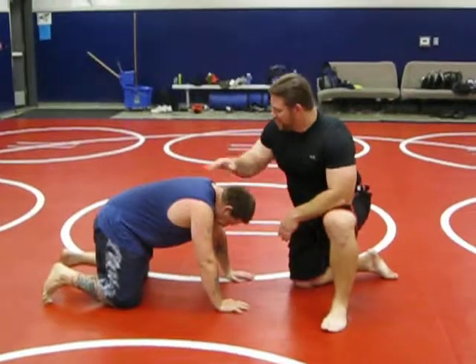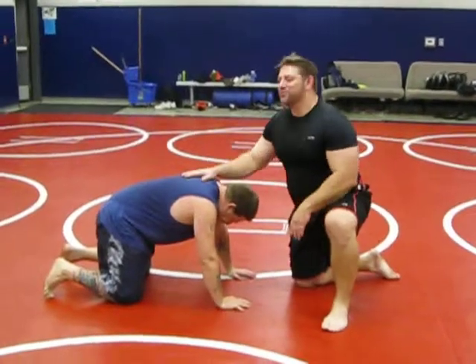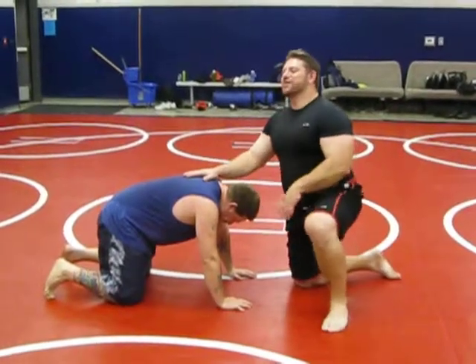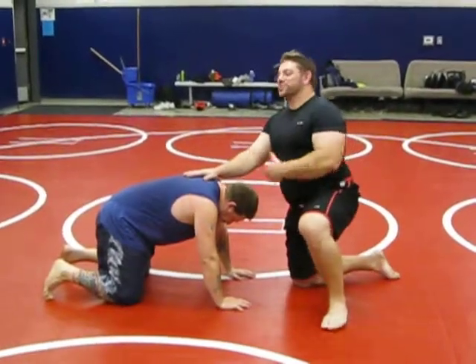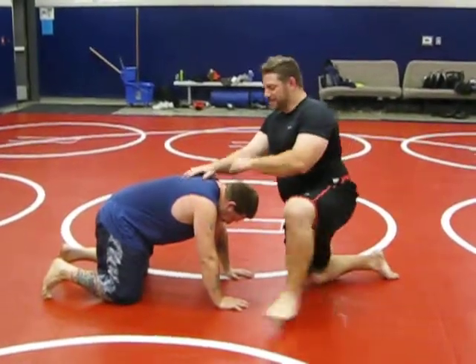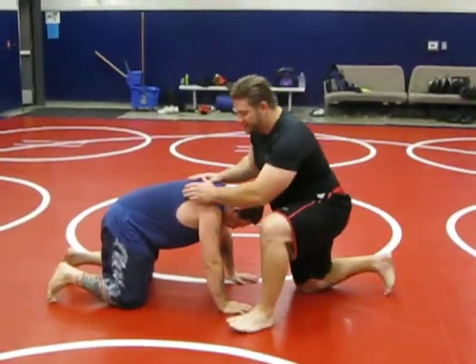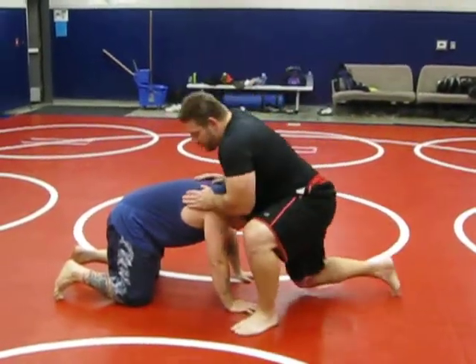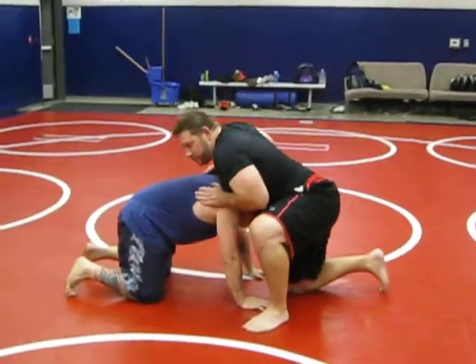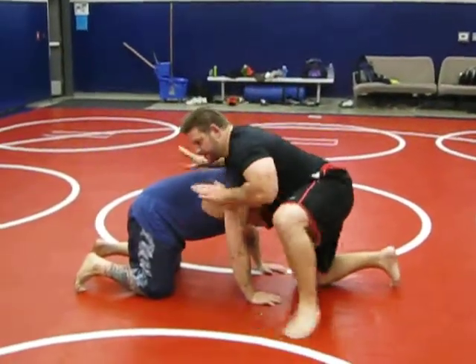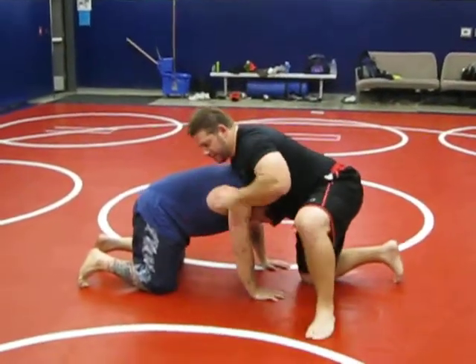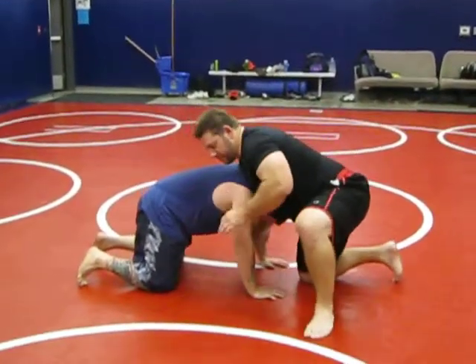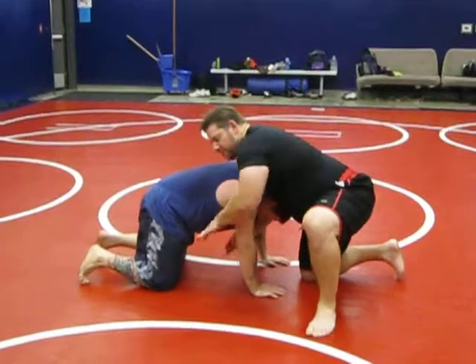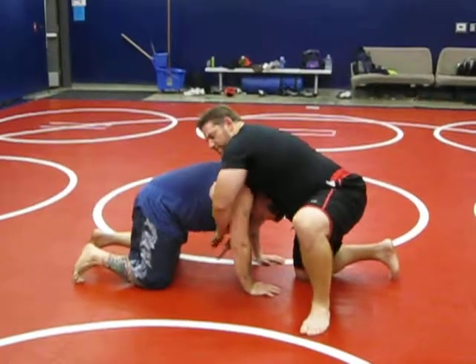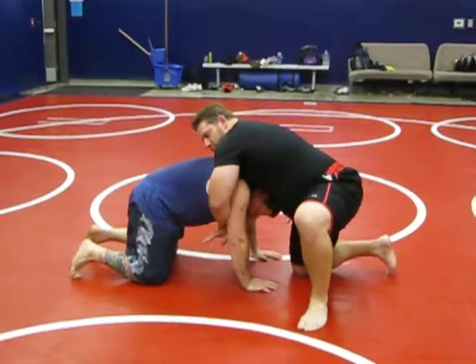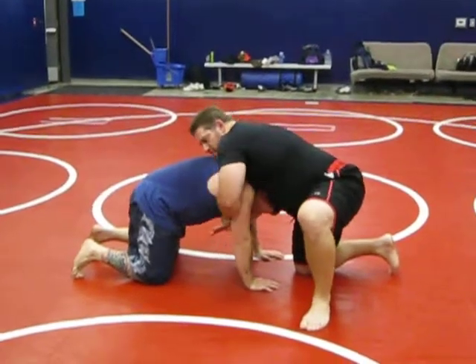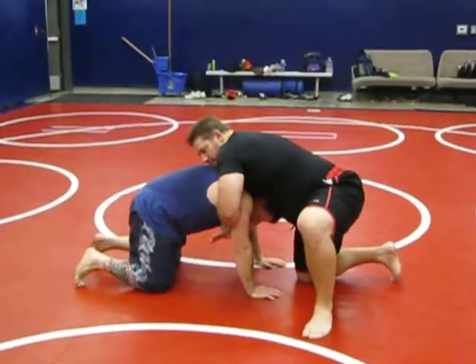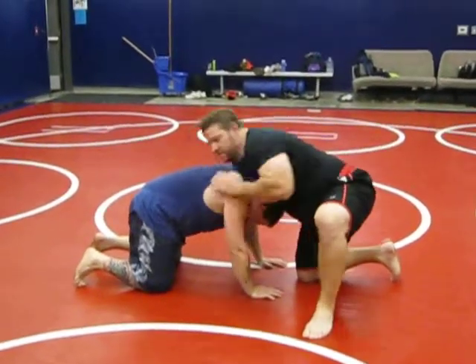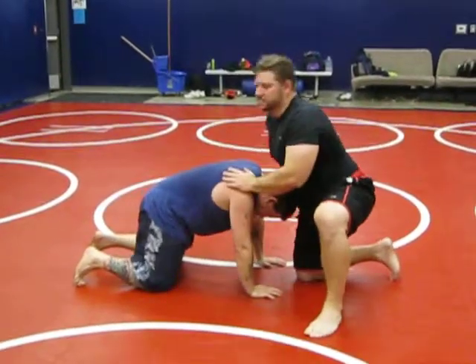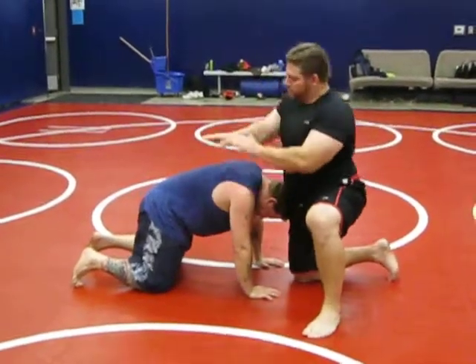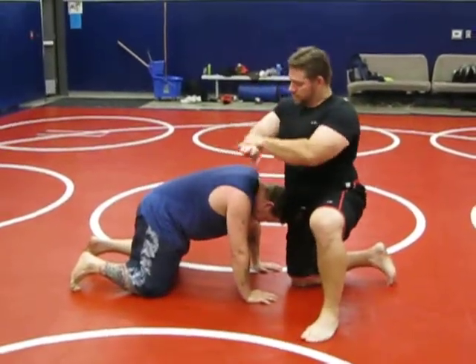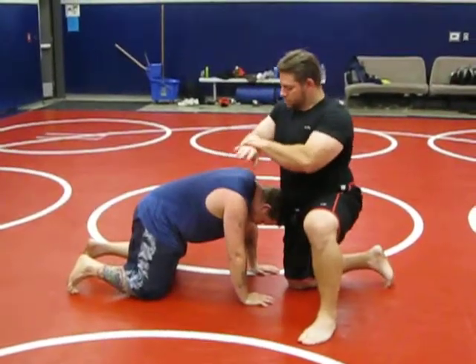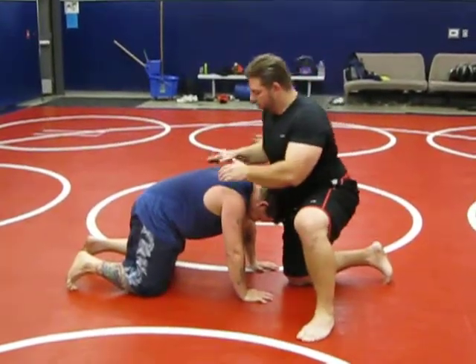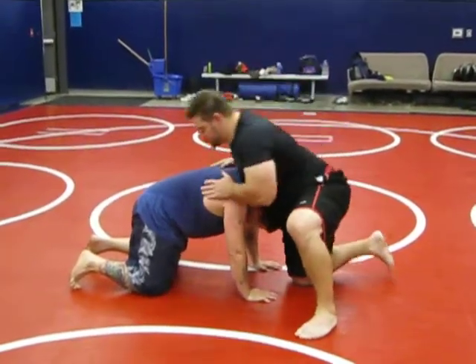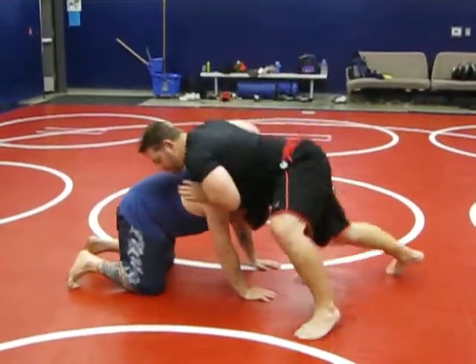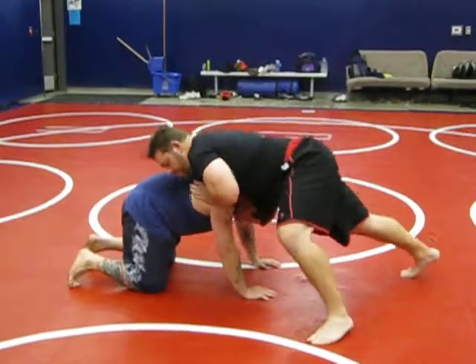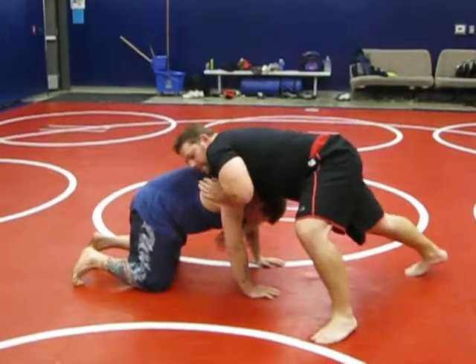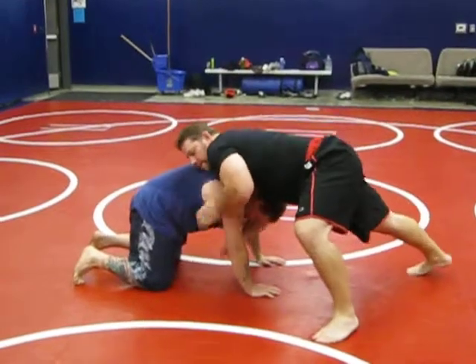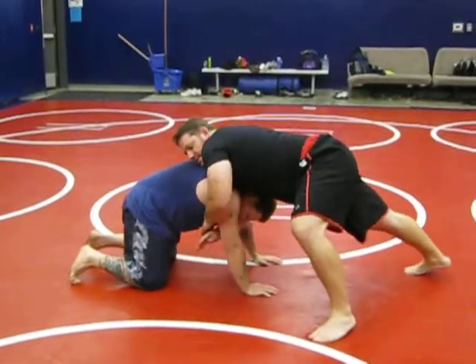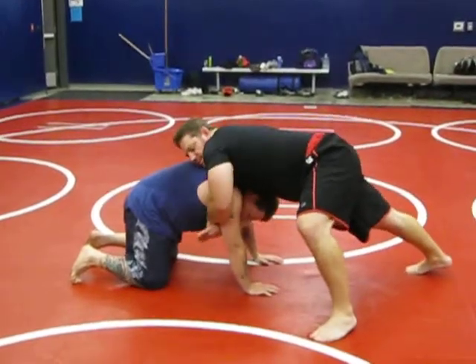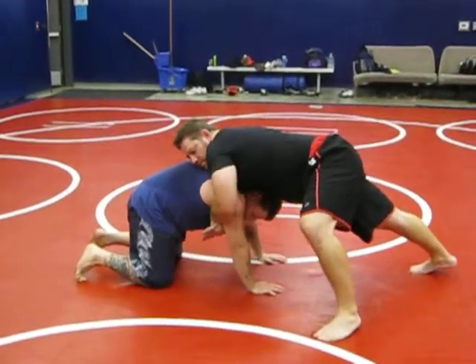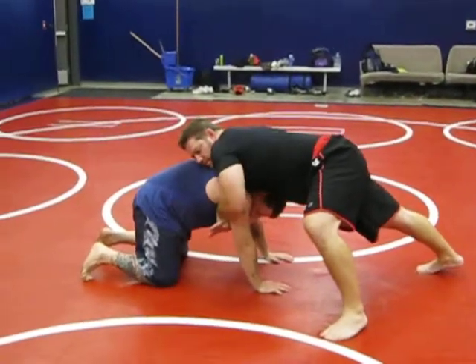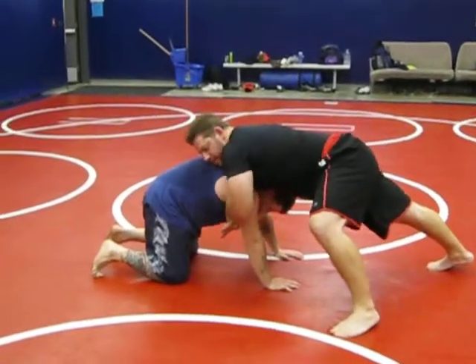Alright, we're in sprawl control. Knees down. When I'm down here, I'm going to get the seatbelt control right here. This is the seatbelt control right here. So when I'm going to be up here, I'm going to have the seatbelt control right here.